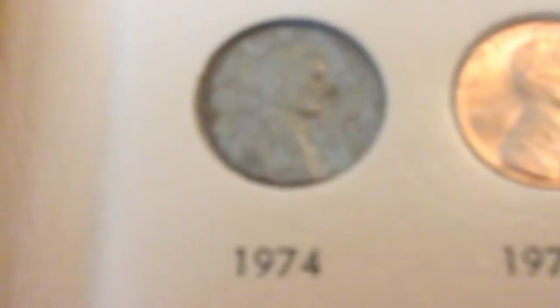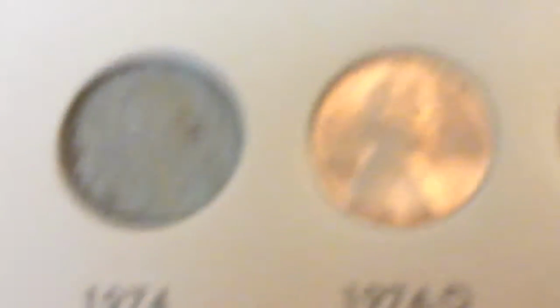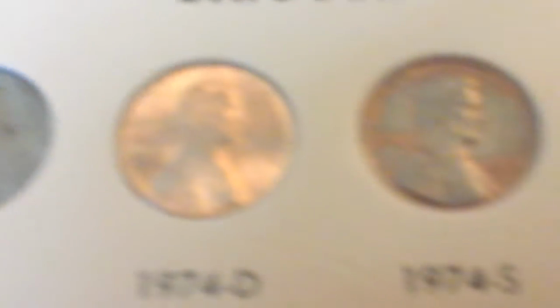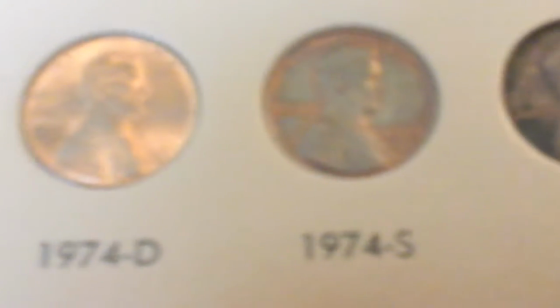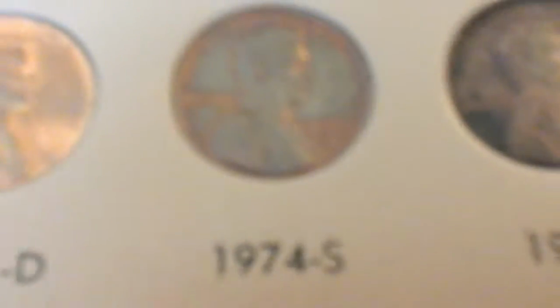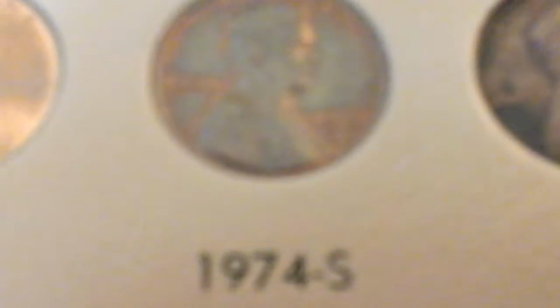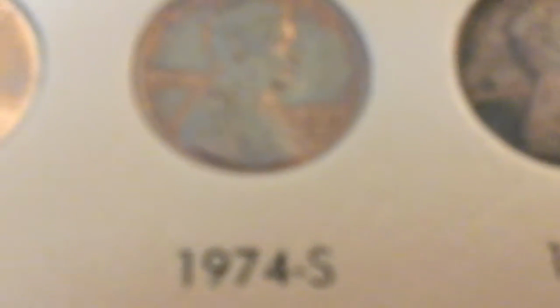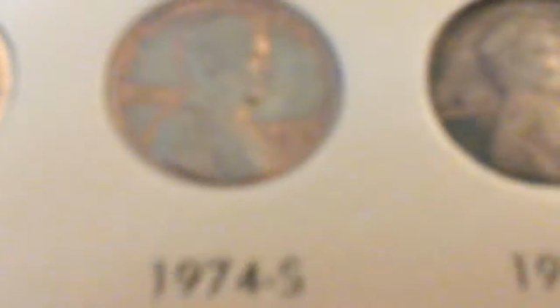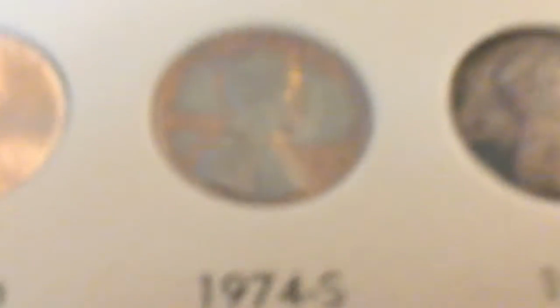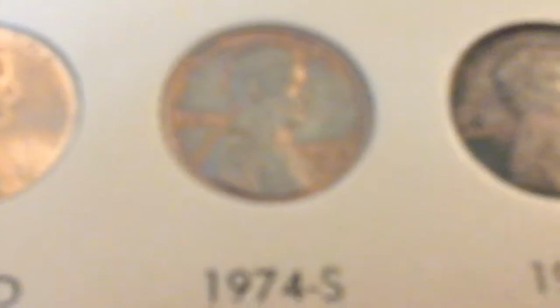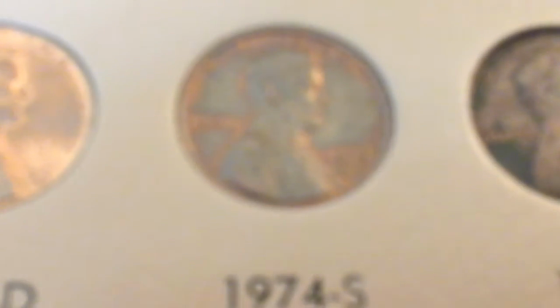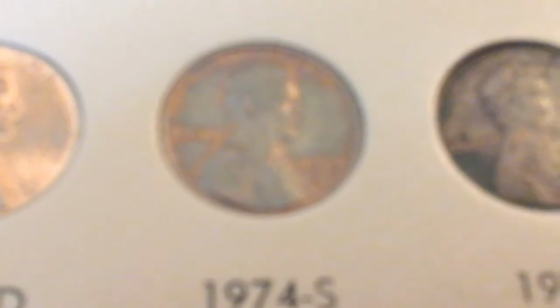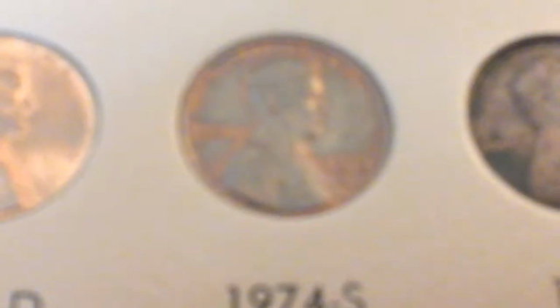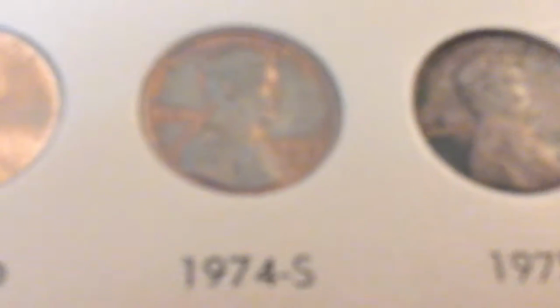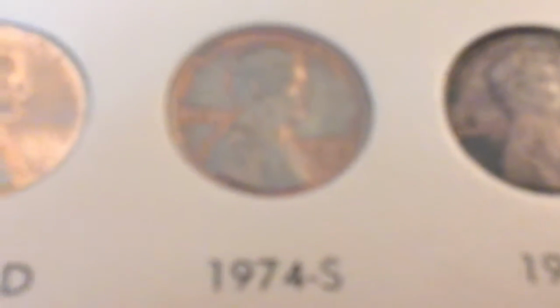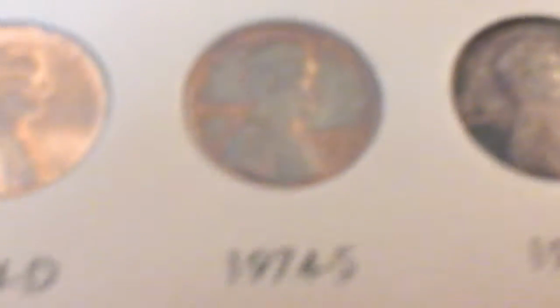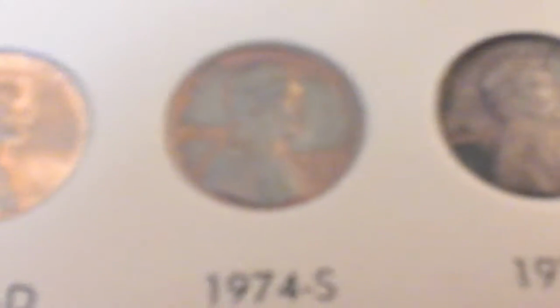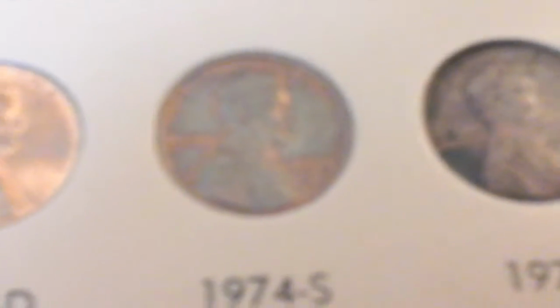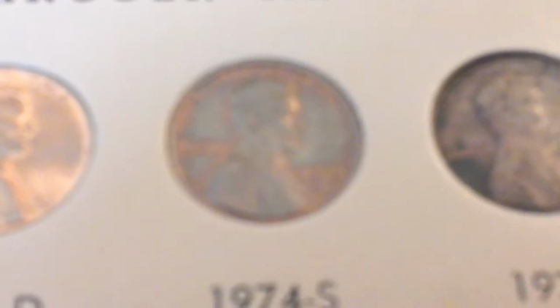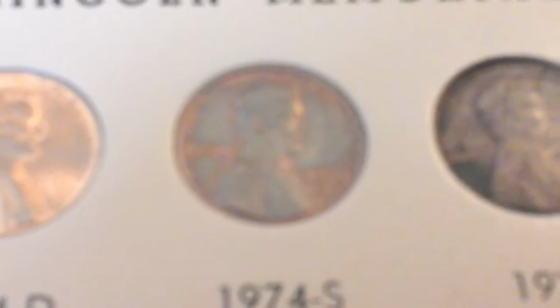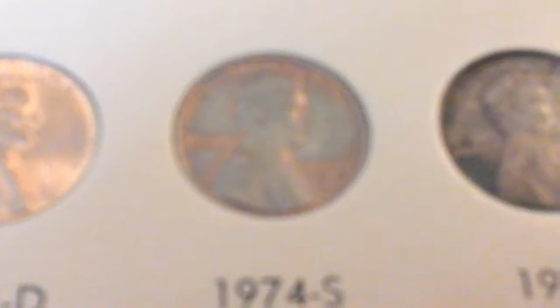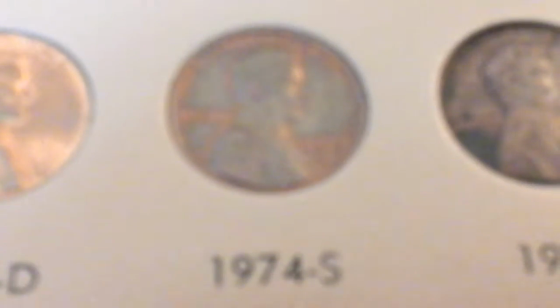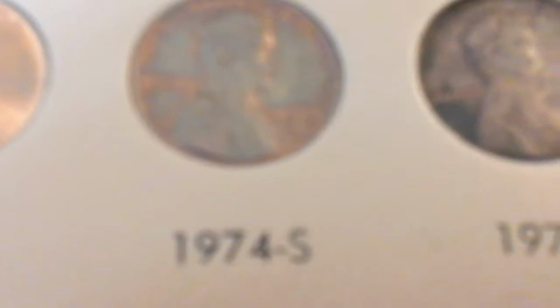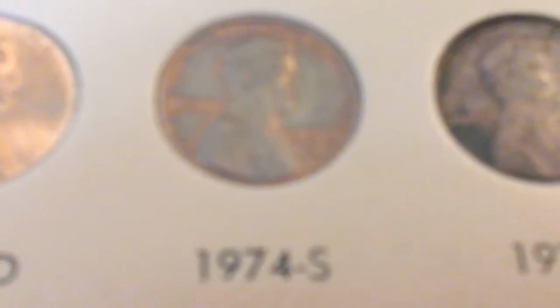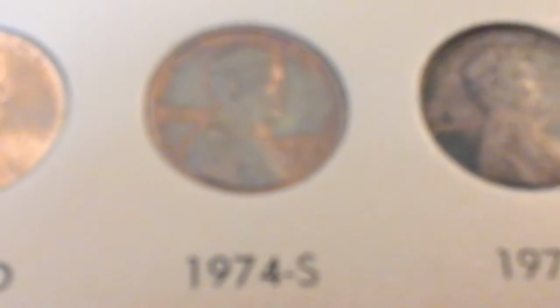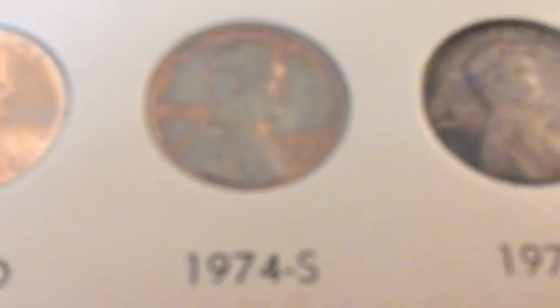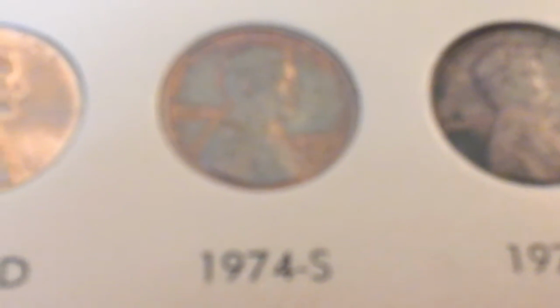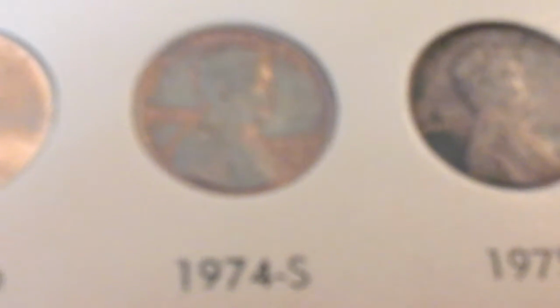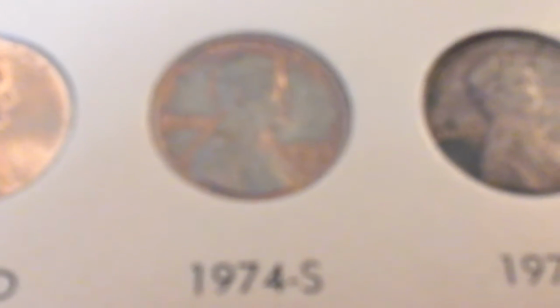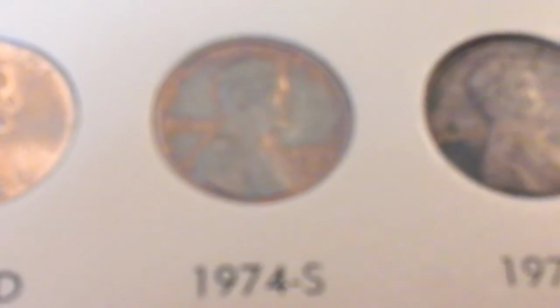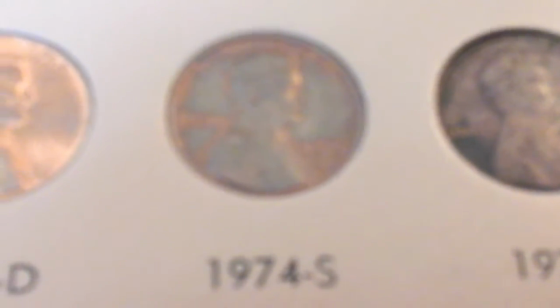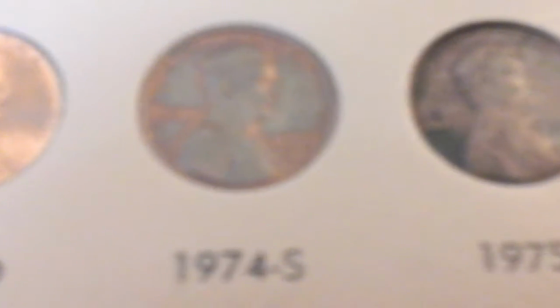Here we move on to the 1974s. This is a very expensive coin — so don't tell your friends about it. It has a mintage of whatever you can see; you can go on to the website and find out.